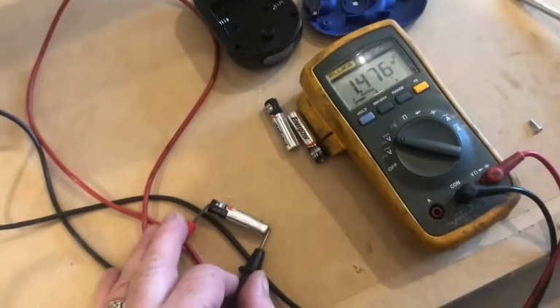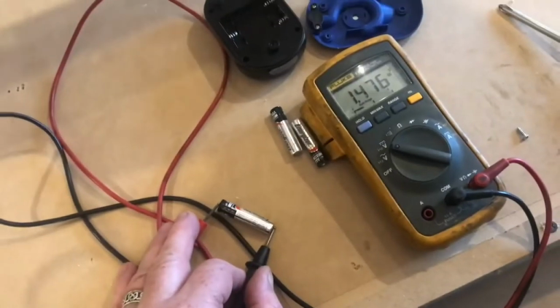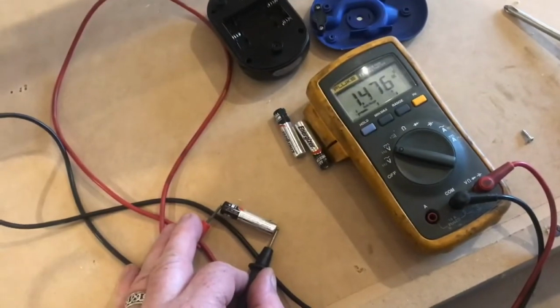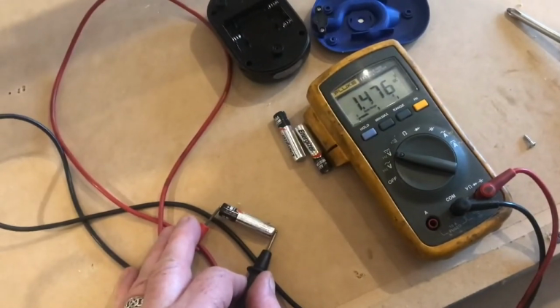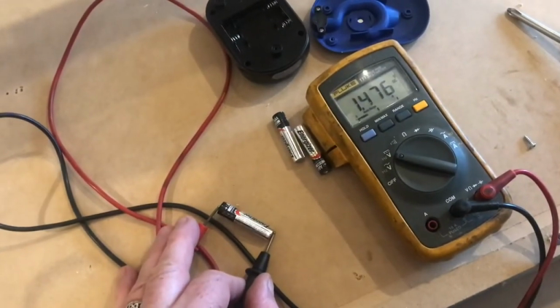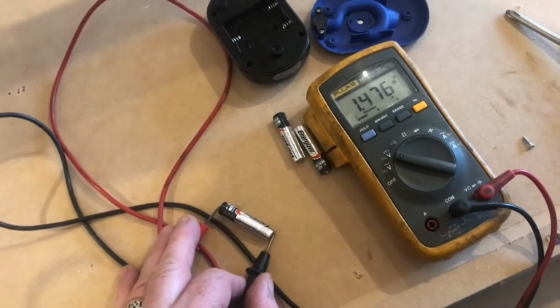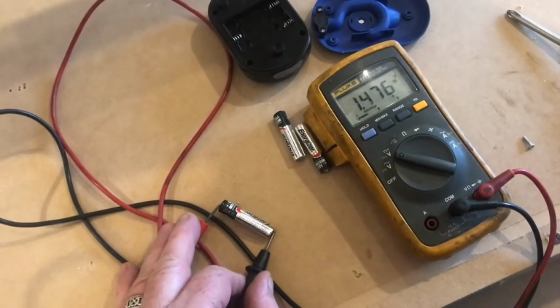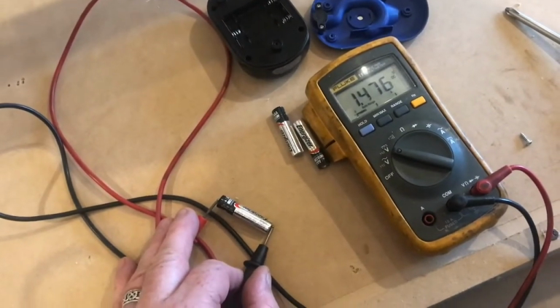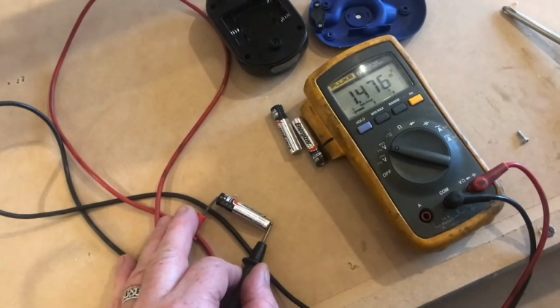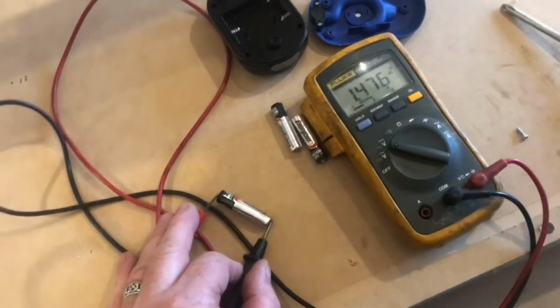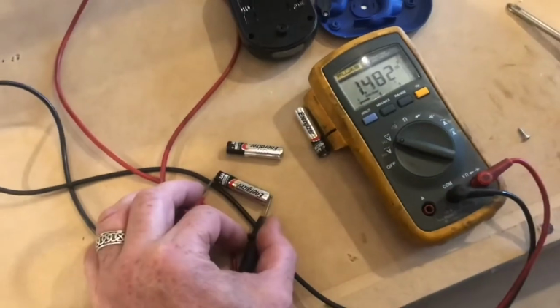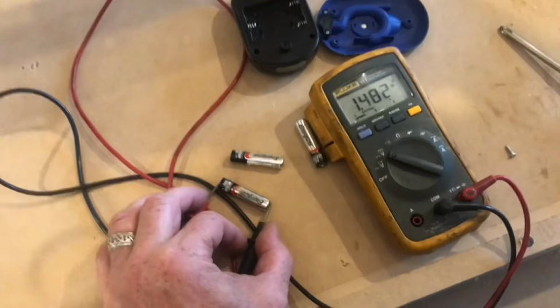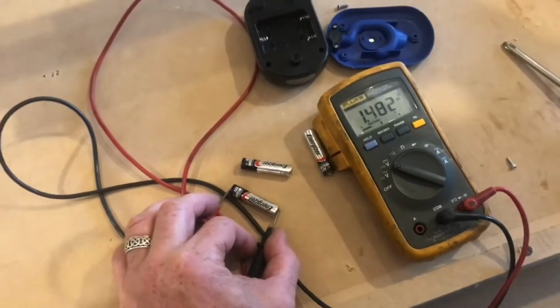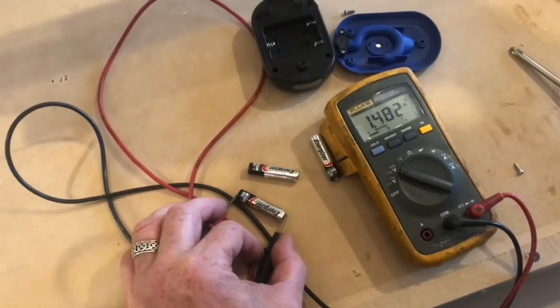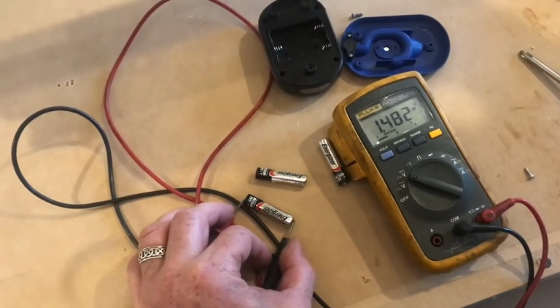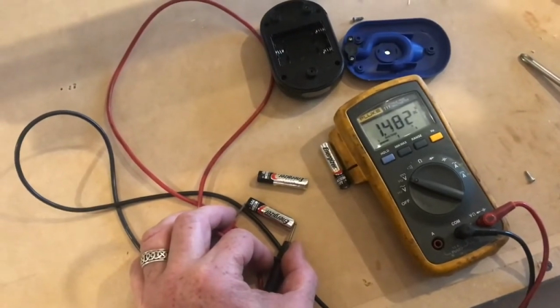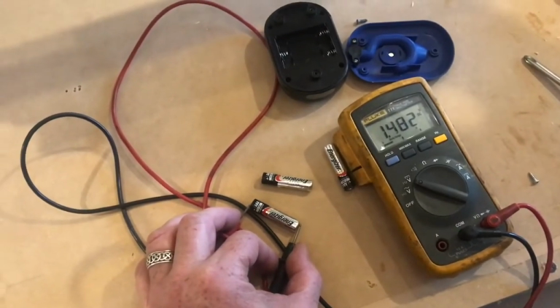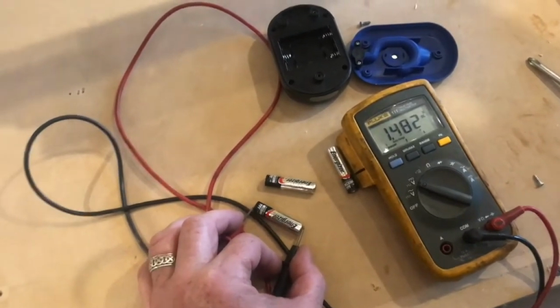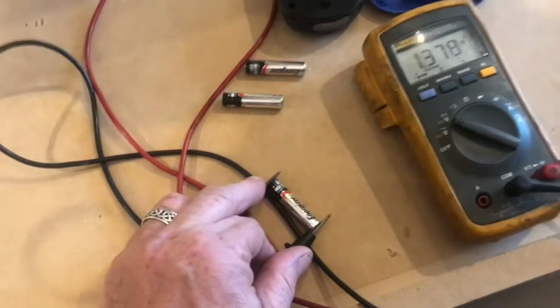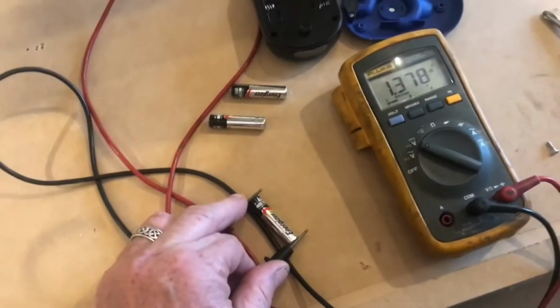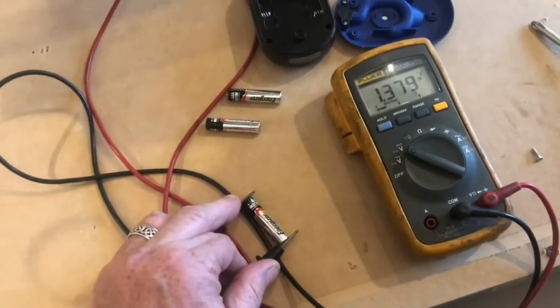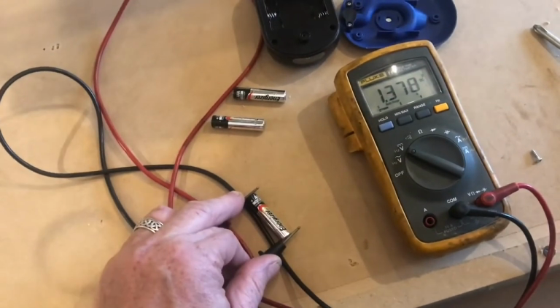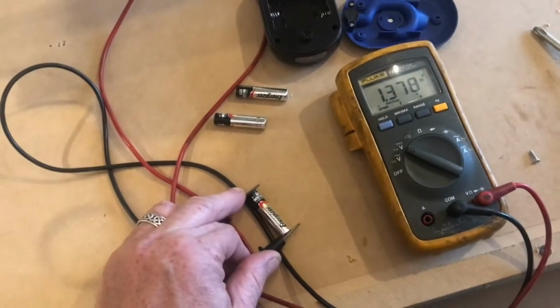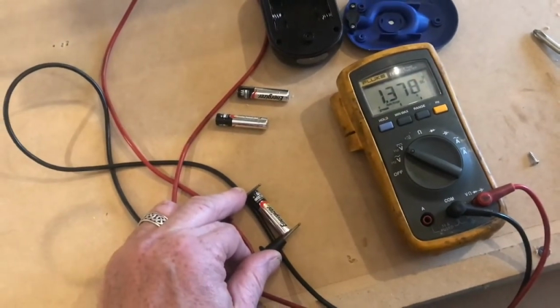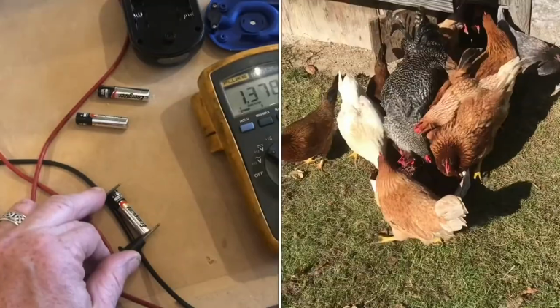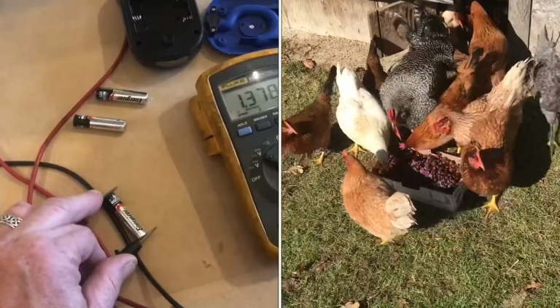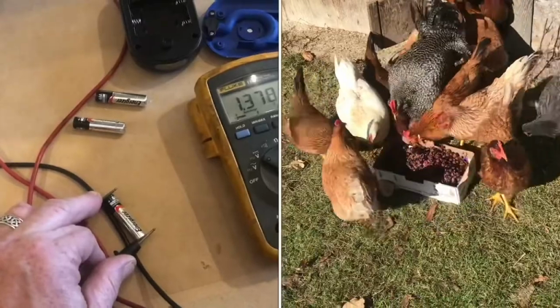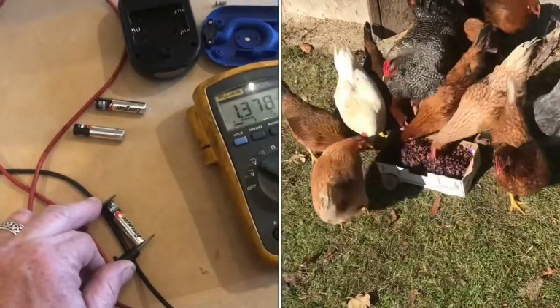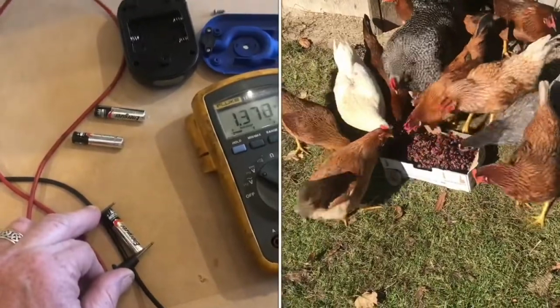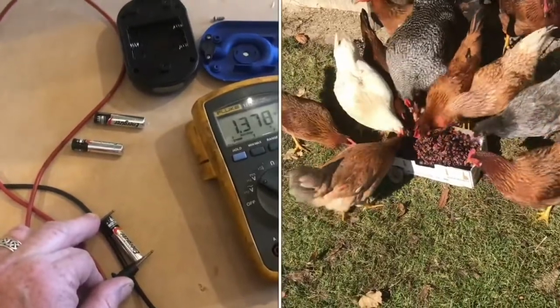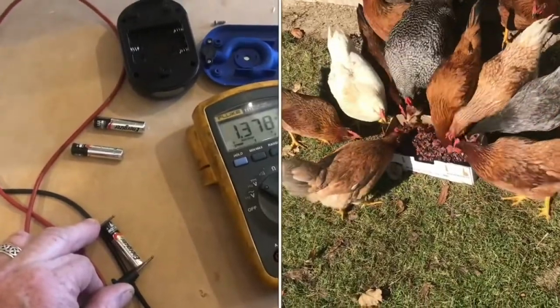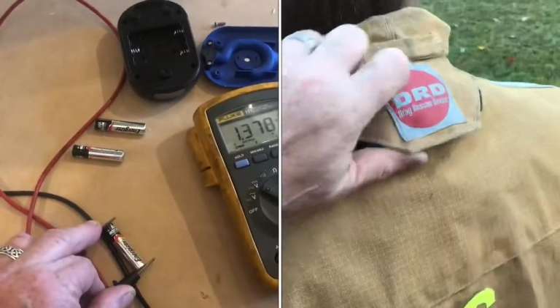The first battery is 1.4 volts, which is really good. The next battery is also 1.4, which is really good. This last battery is 1.3, which is pretty good — but this is enough to stop that flashlight from working.